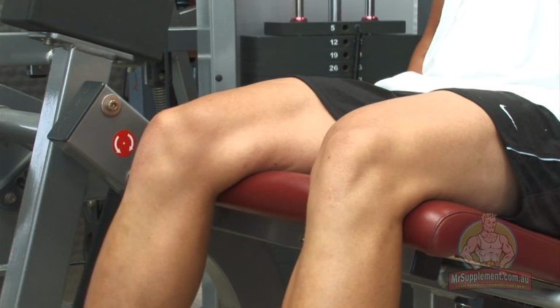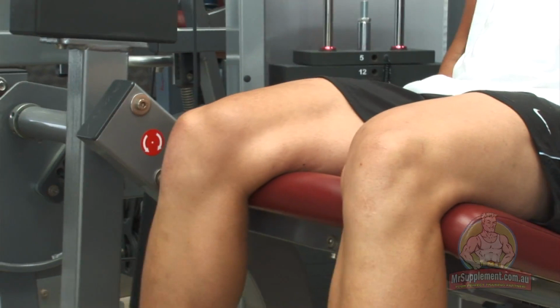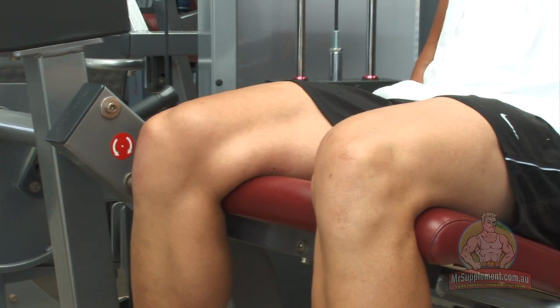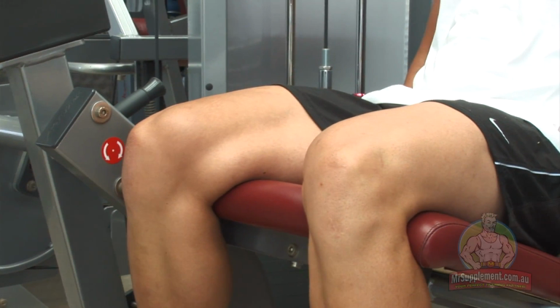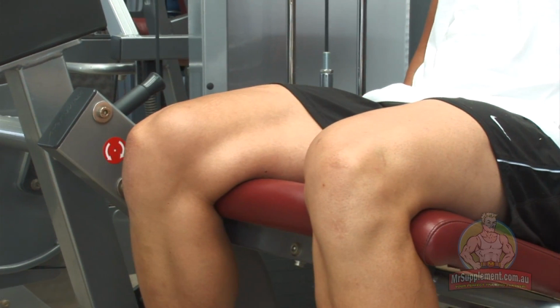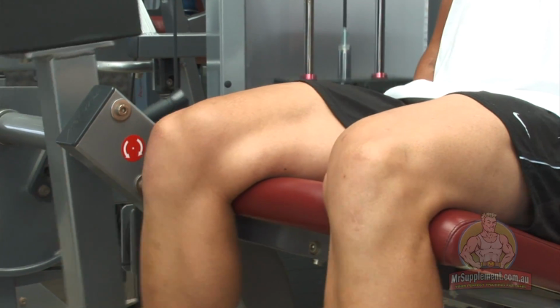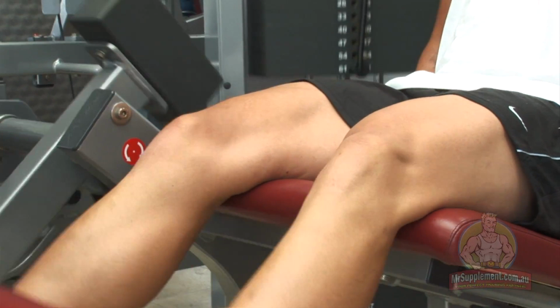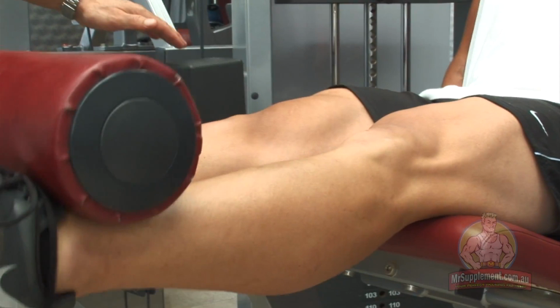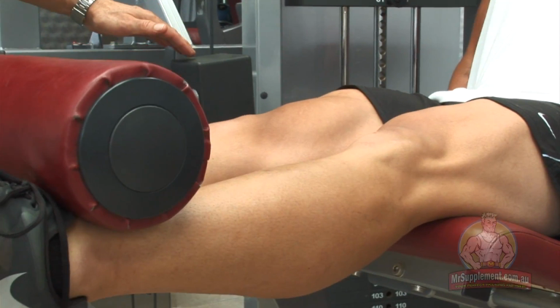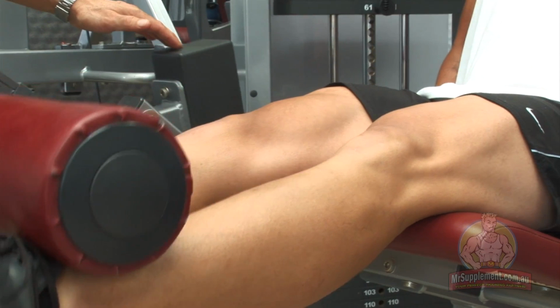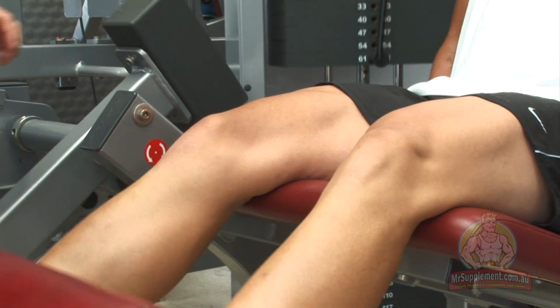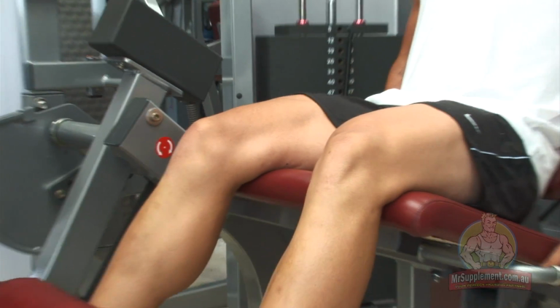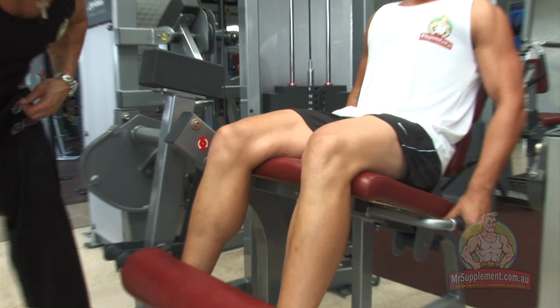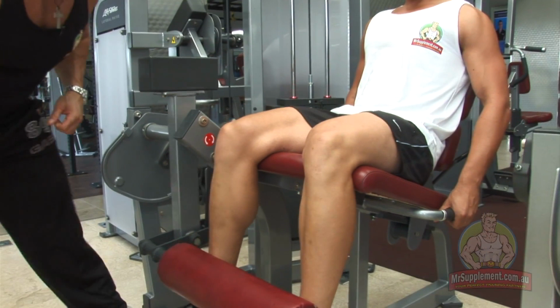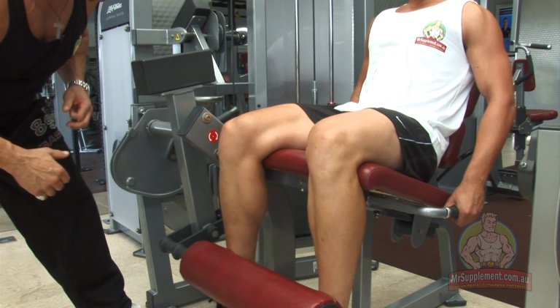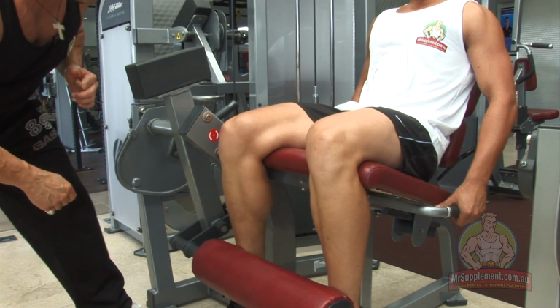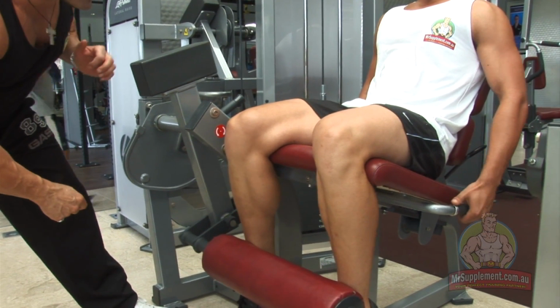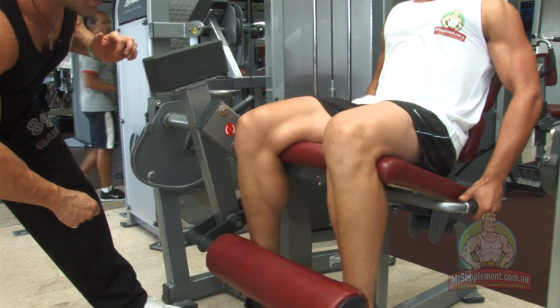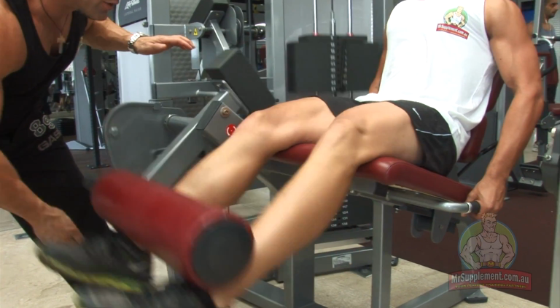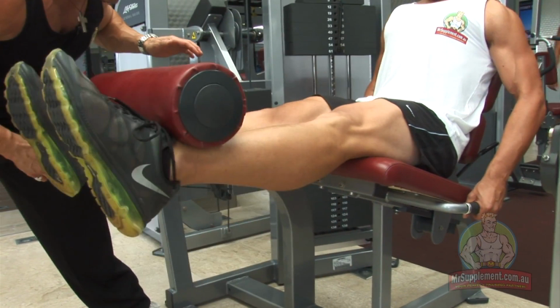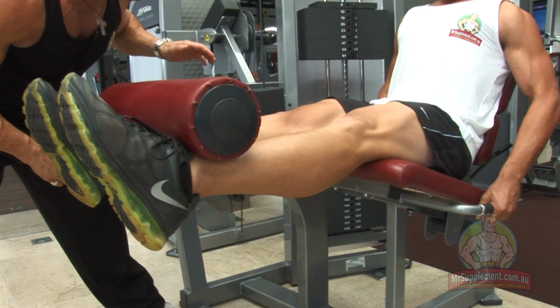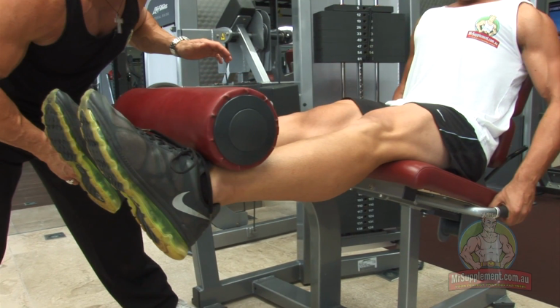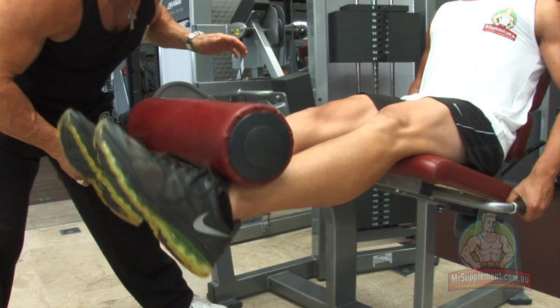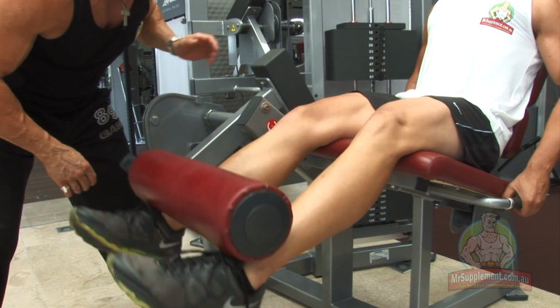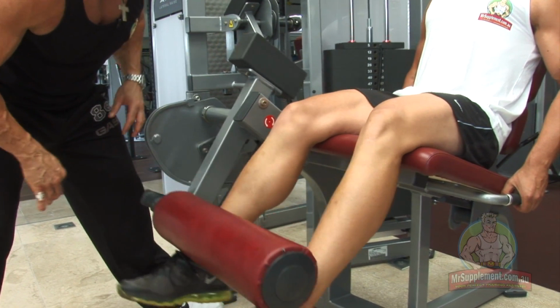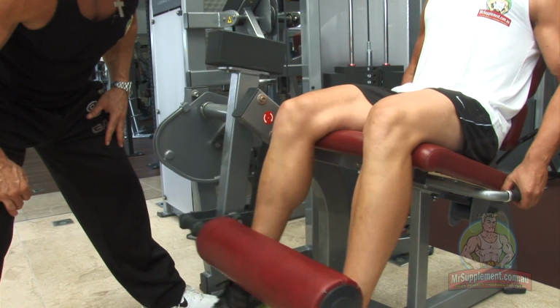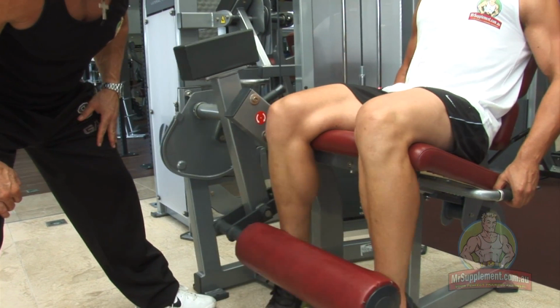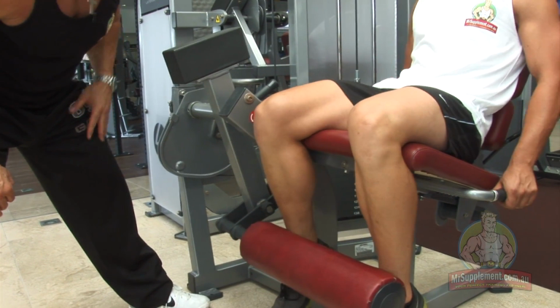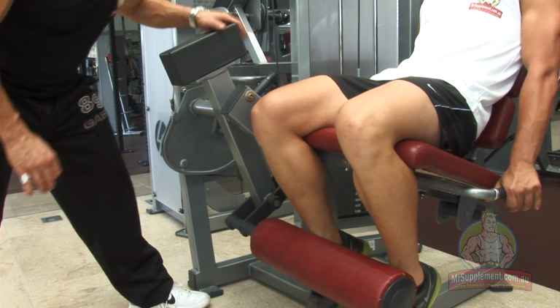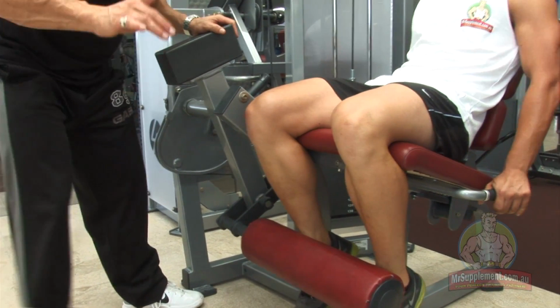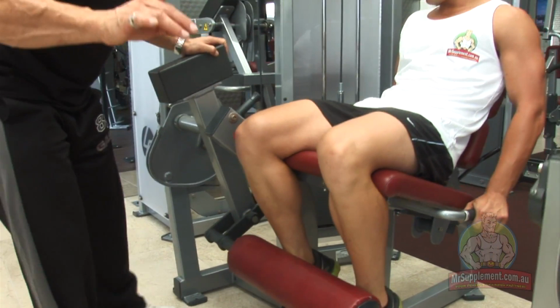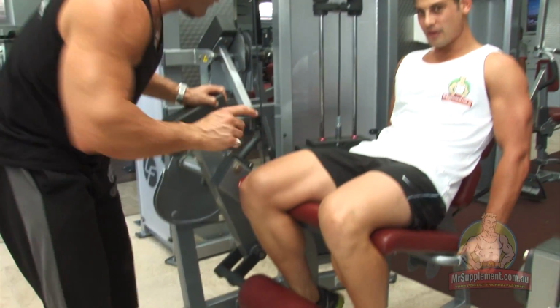We're going for eight repetitions on the first here, ladies and gentlemen. All the way up, squeeze. Down slow. Squeeze, hold for a second, down slow. Eight repetitions on the first.